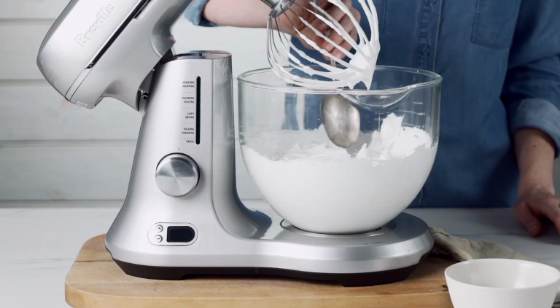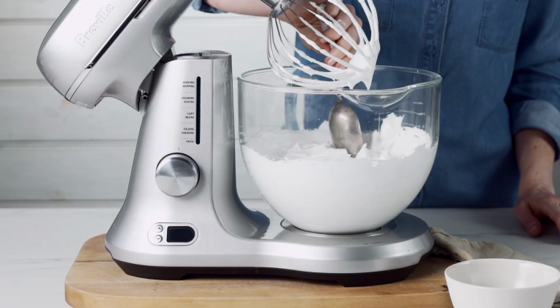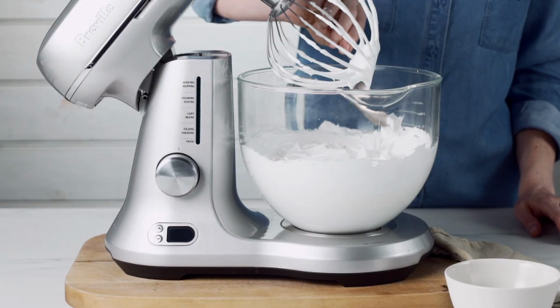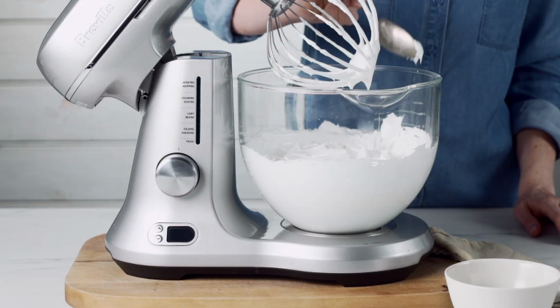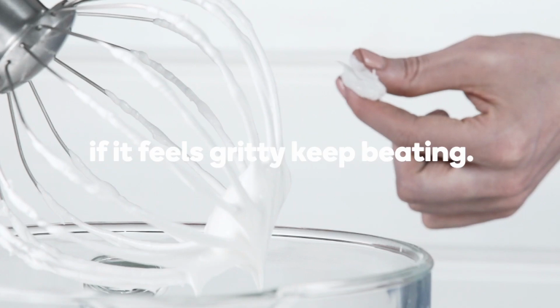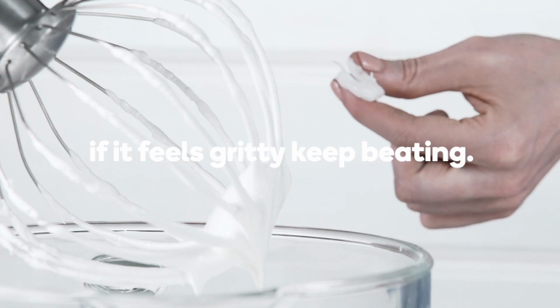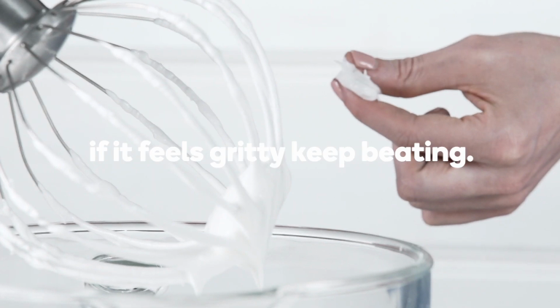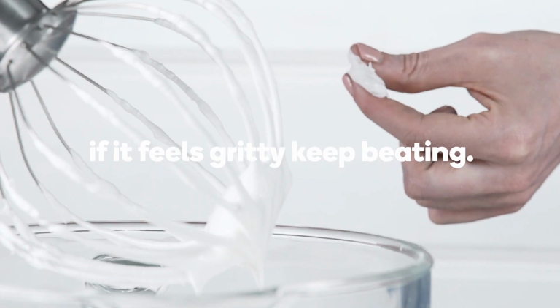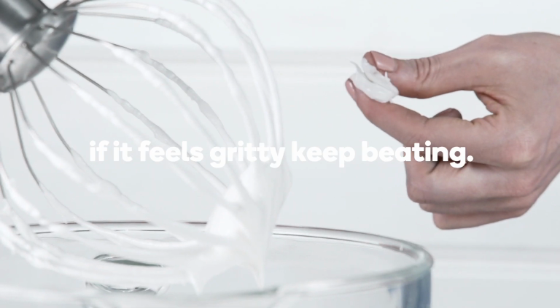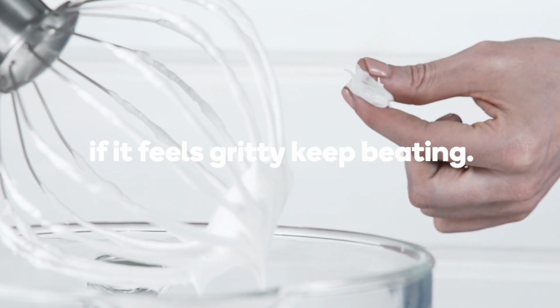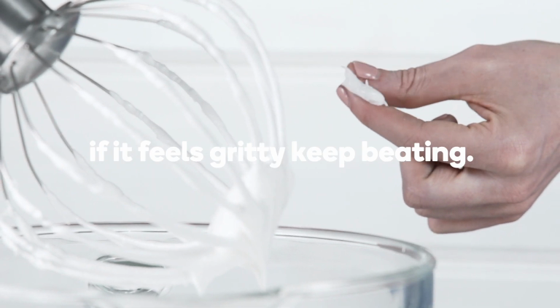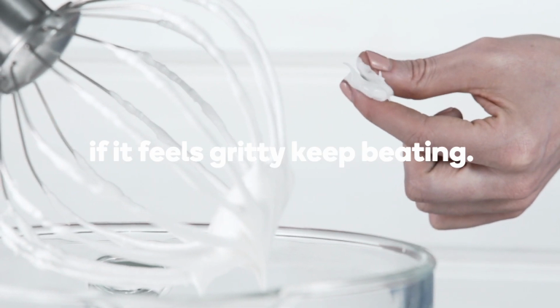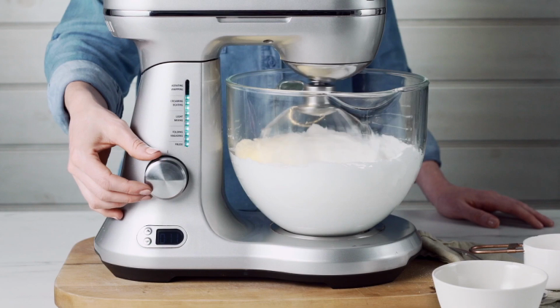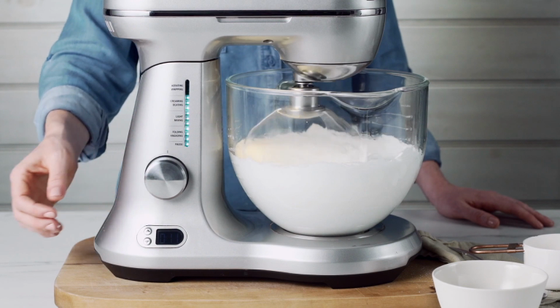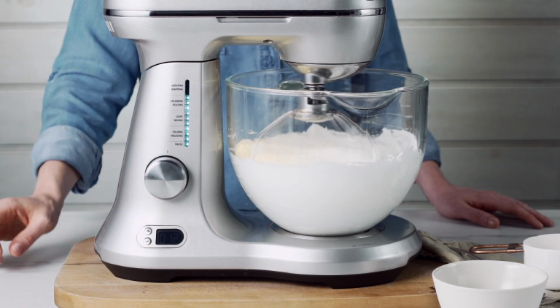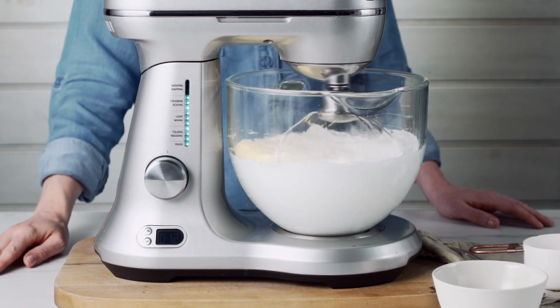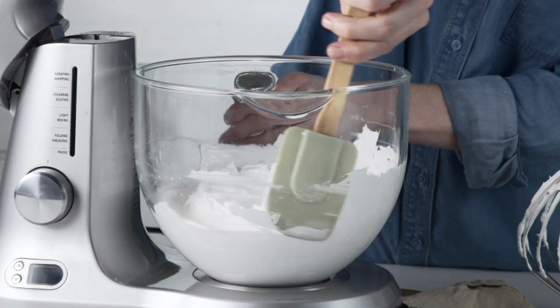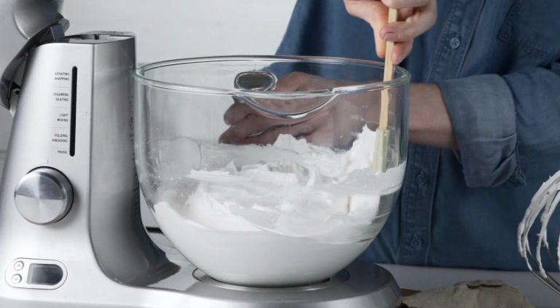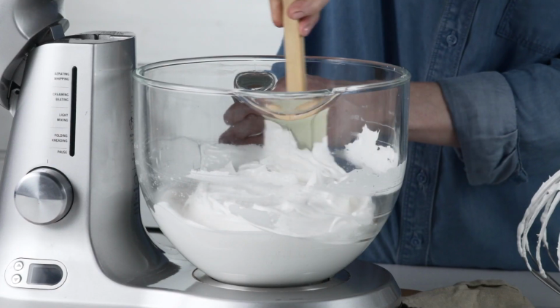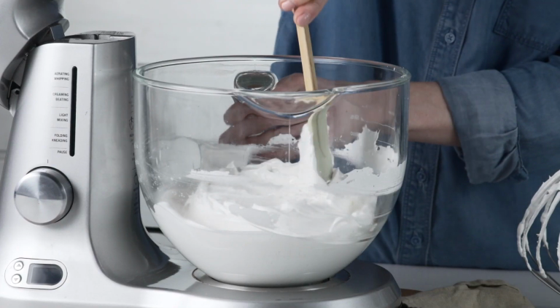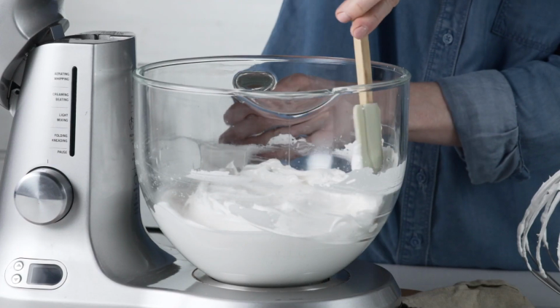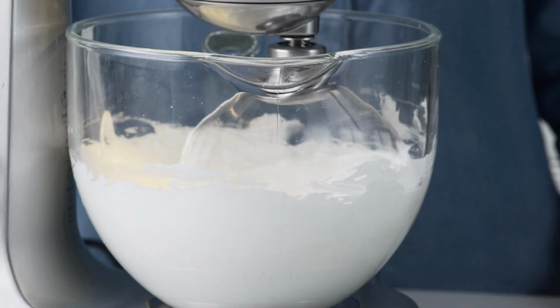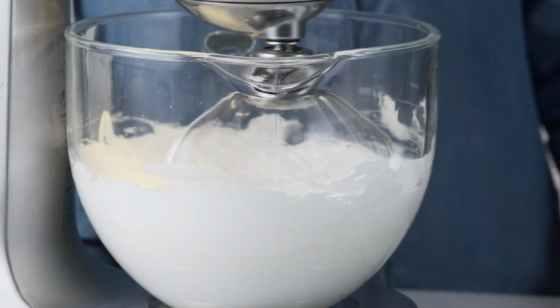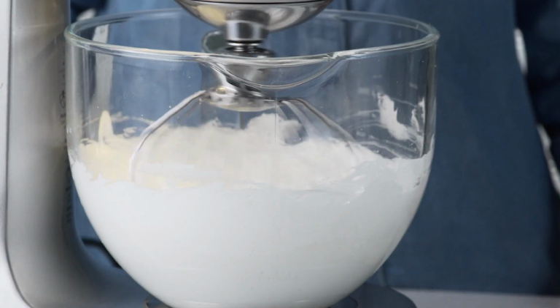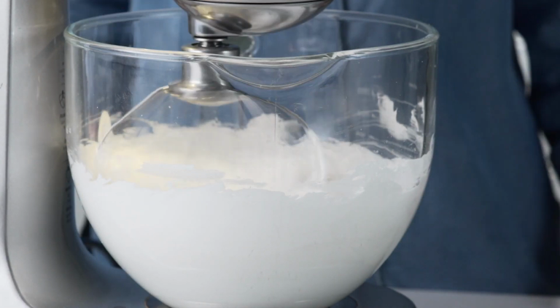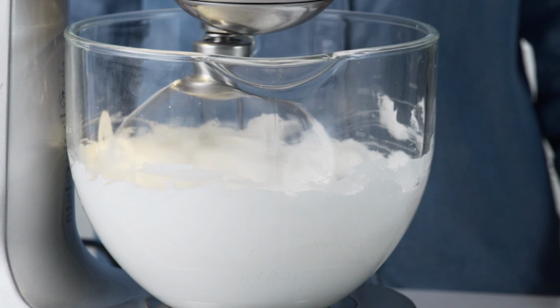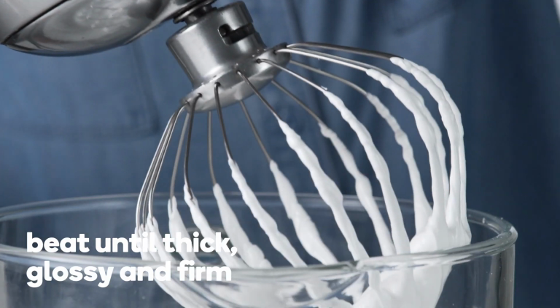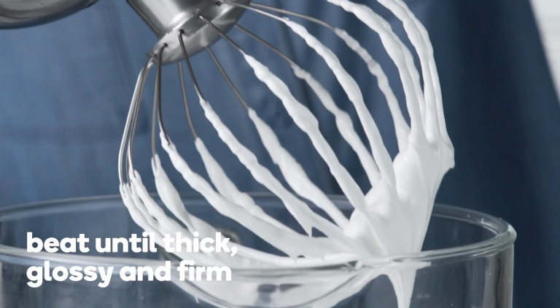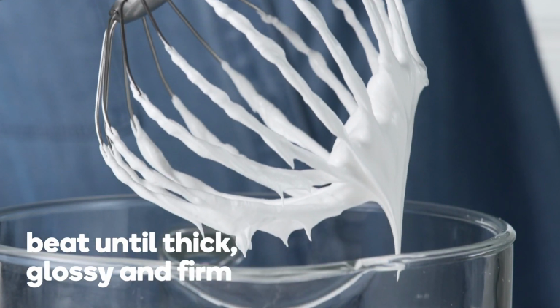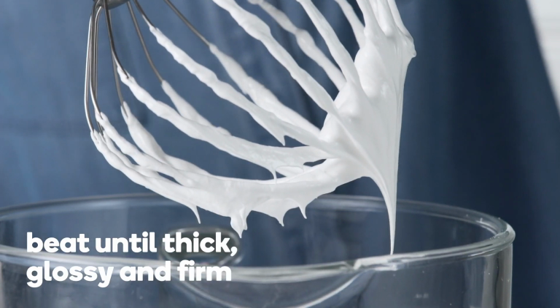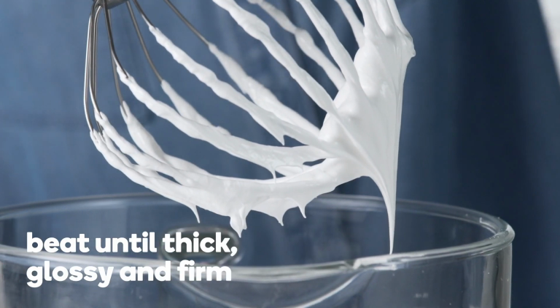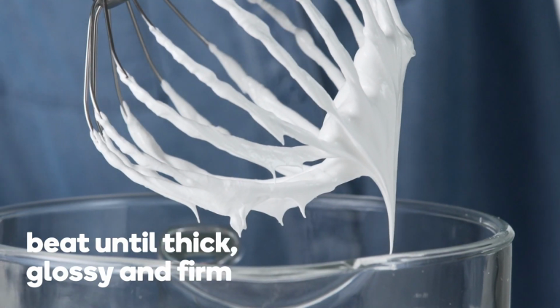To test, rub the meringue mixture between your thumb and finger. If it feels gritty, keep beating. Scrape down the sides of the bowl and beat until the mixture is thick, glossy, and firm peaks form.